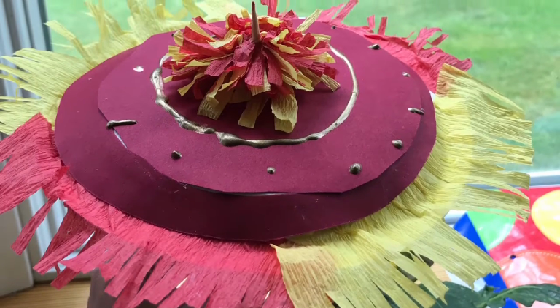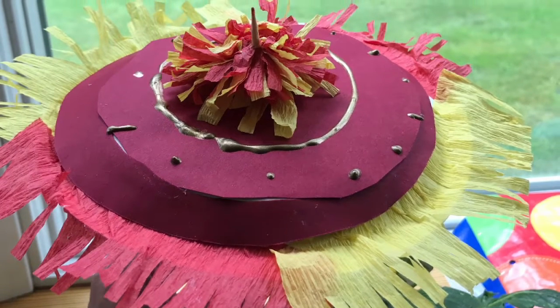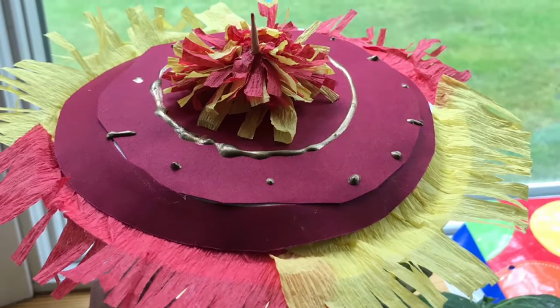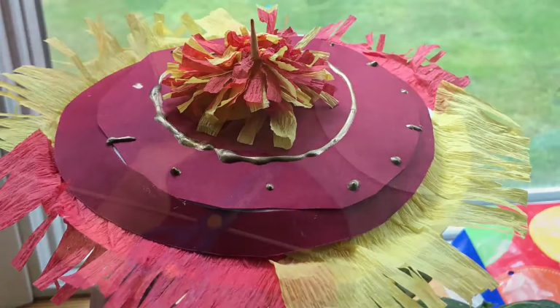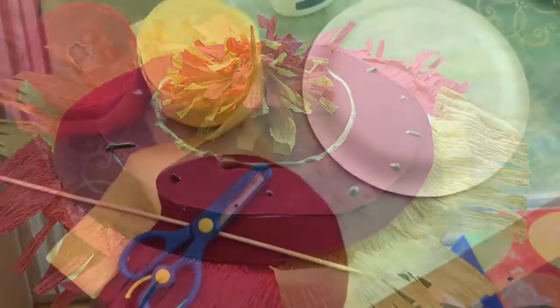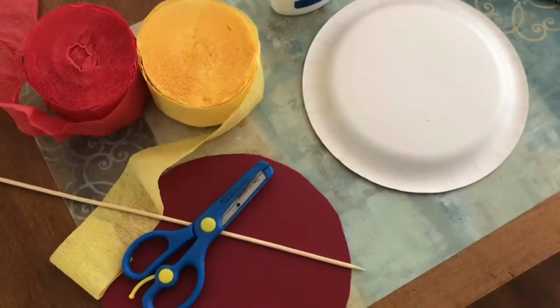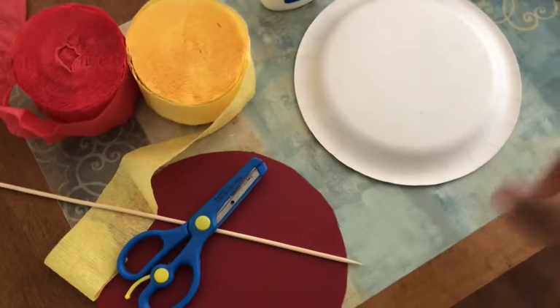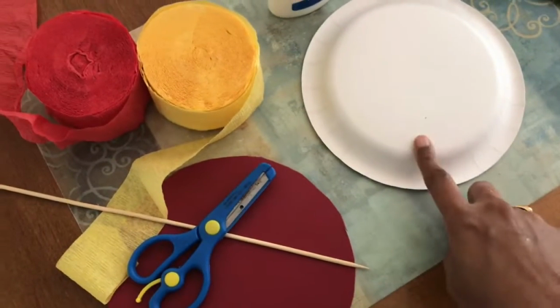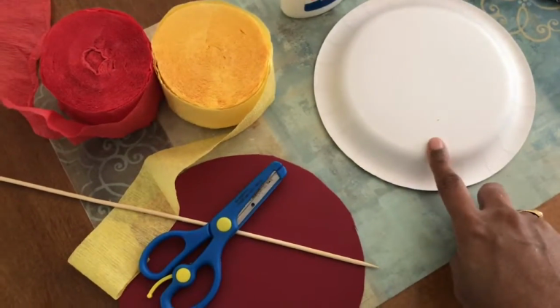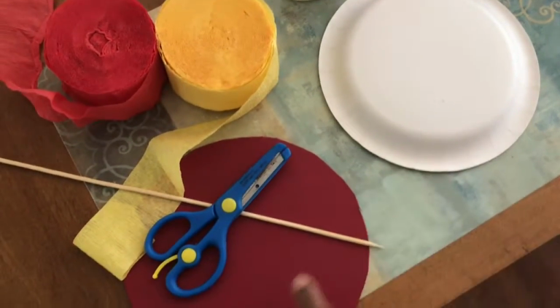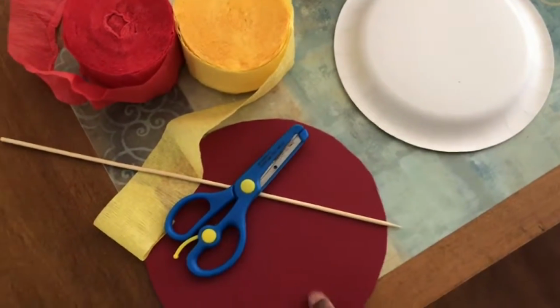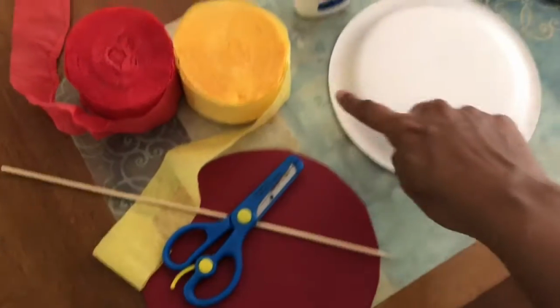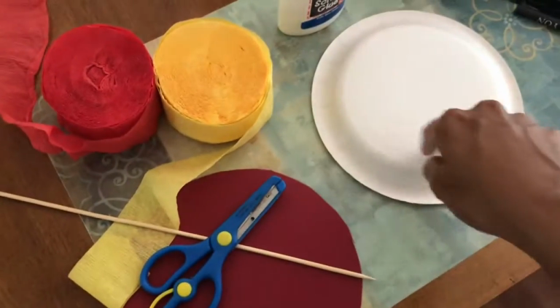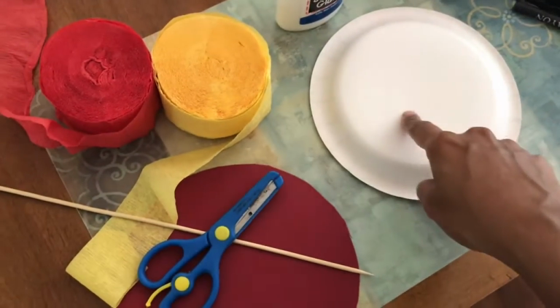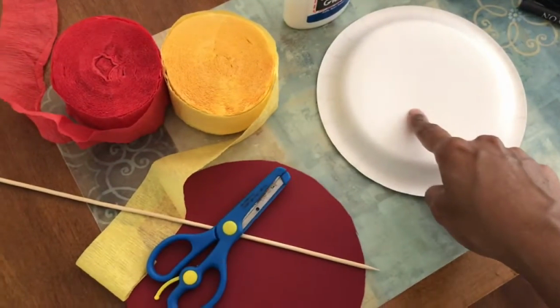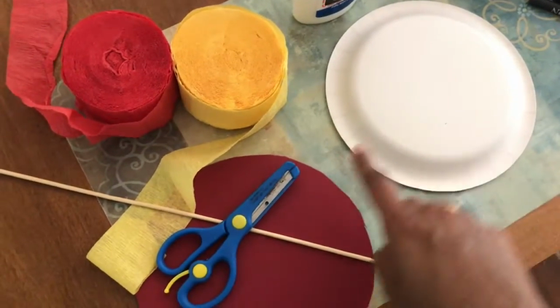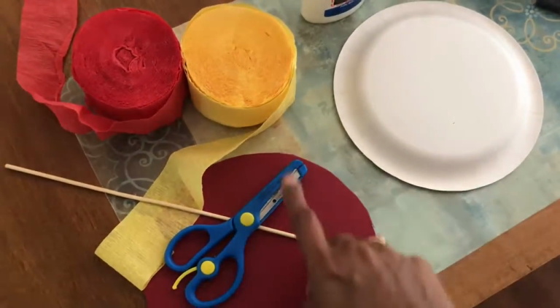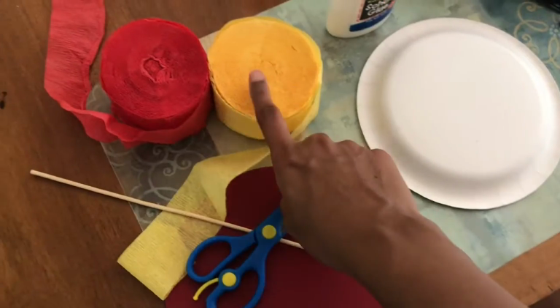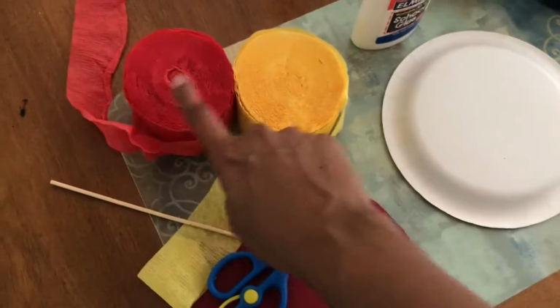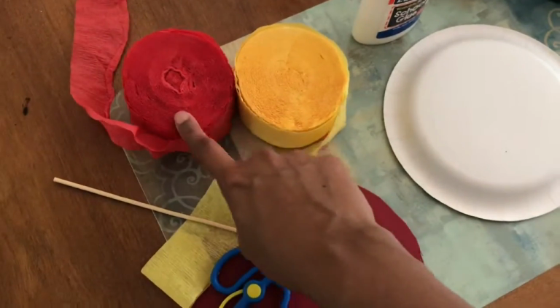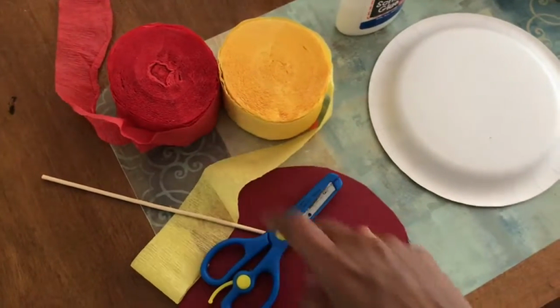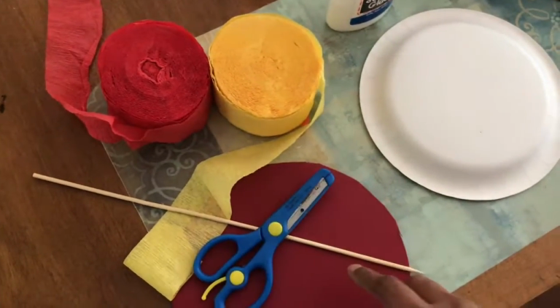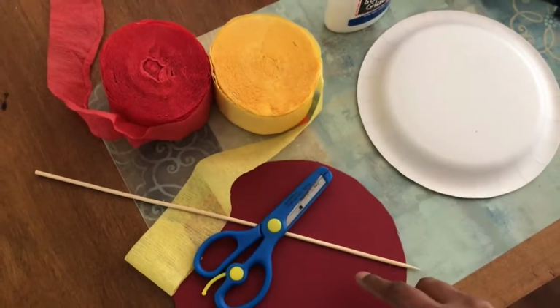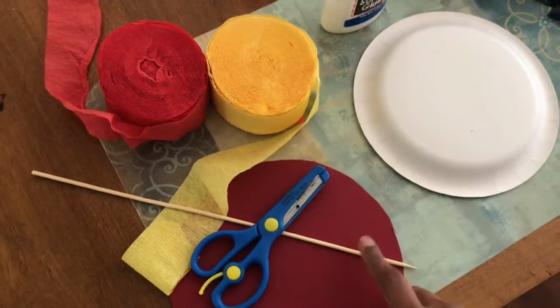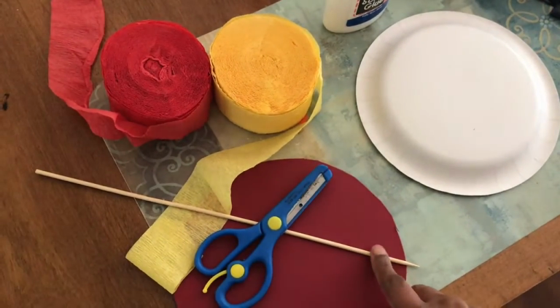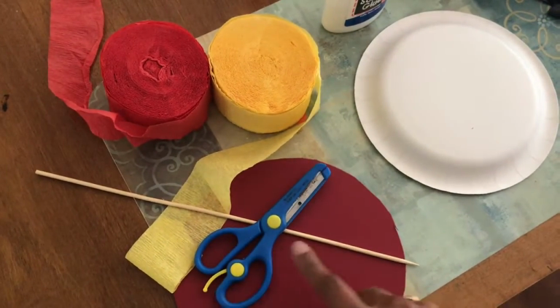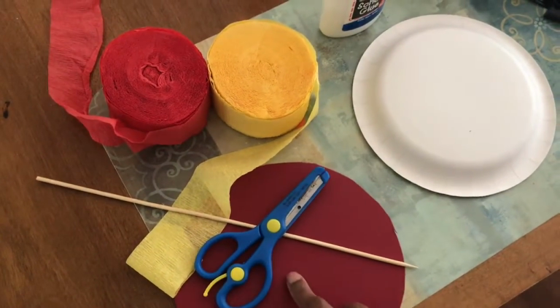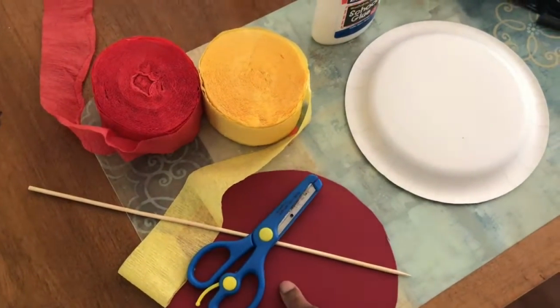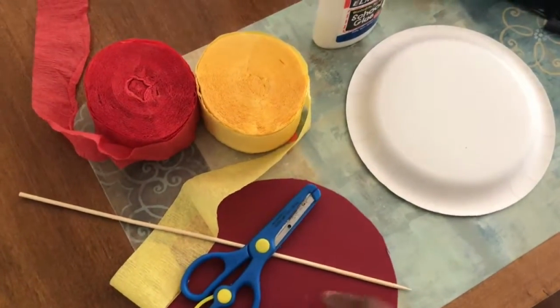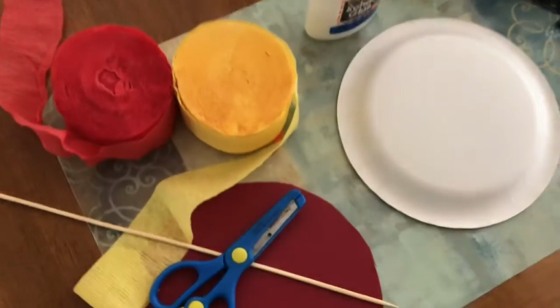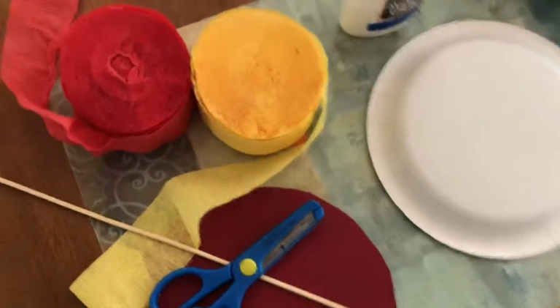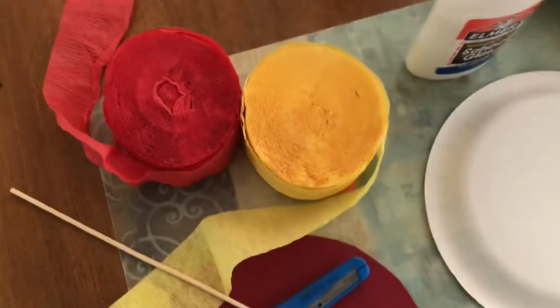For this you need one paper plate, one color paper cut in the diameter of the plate, and crepe paper in any colors of your choice, plus a stick for the handle, scissors, and glue.